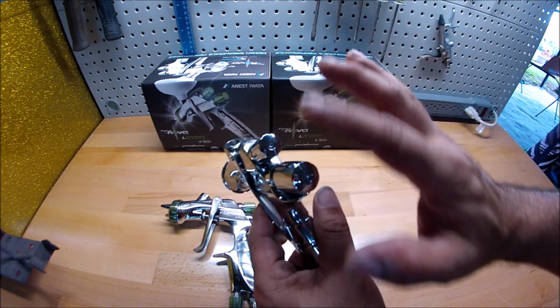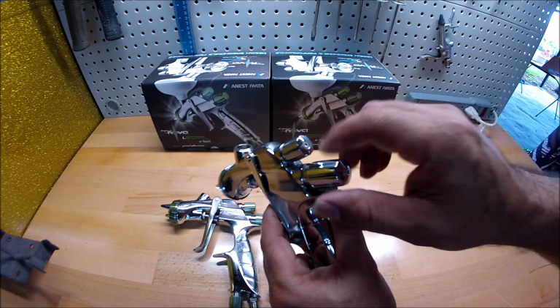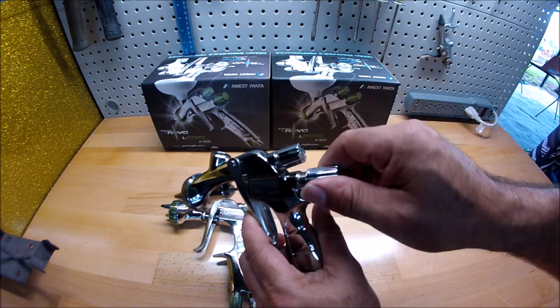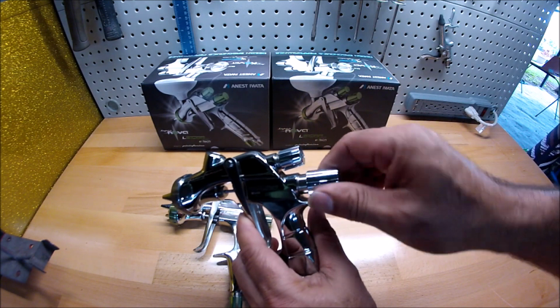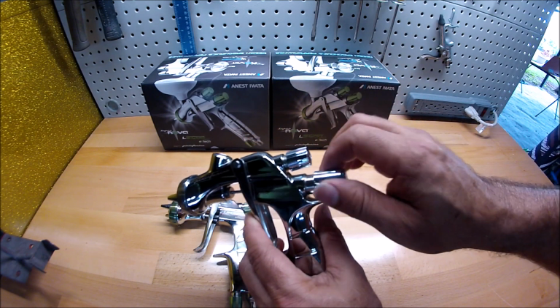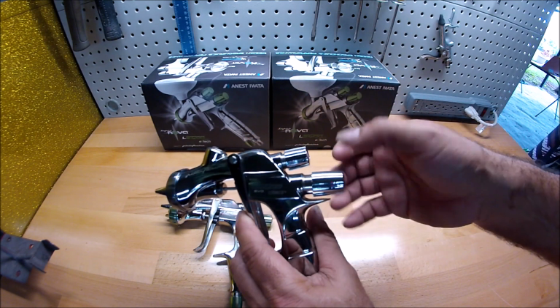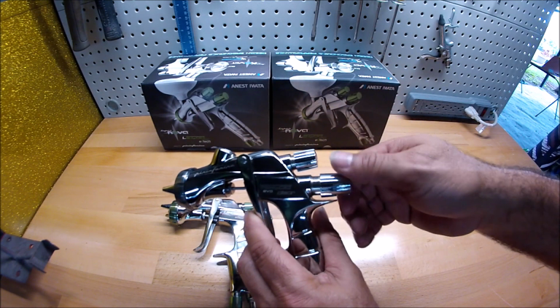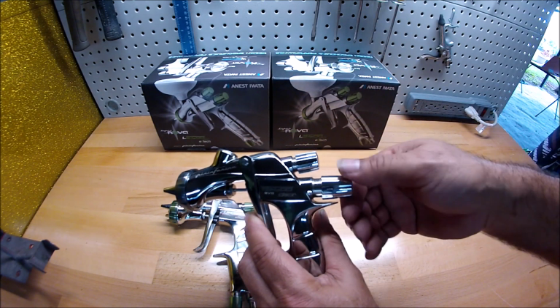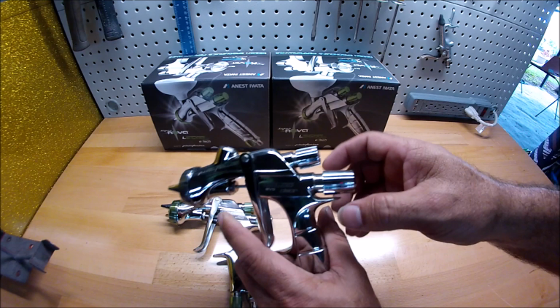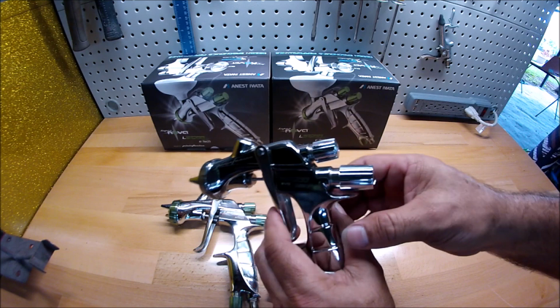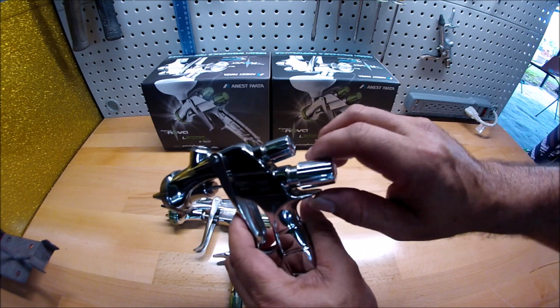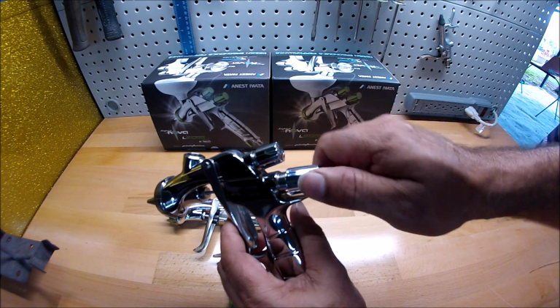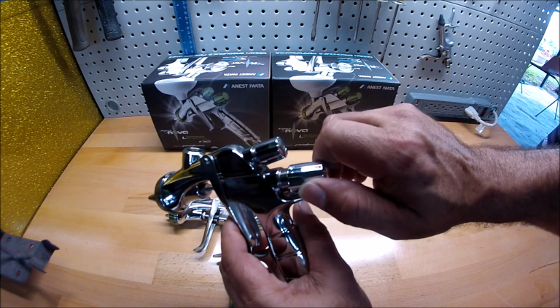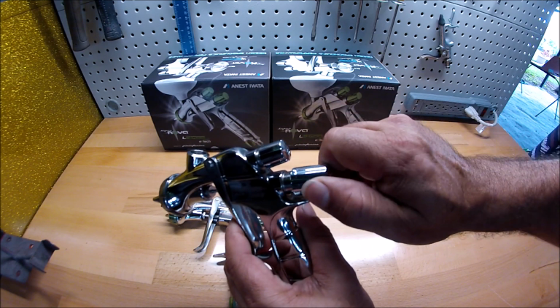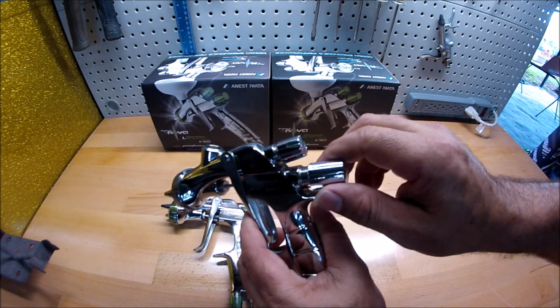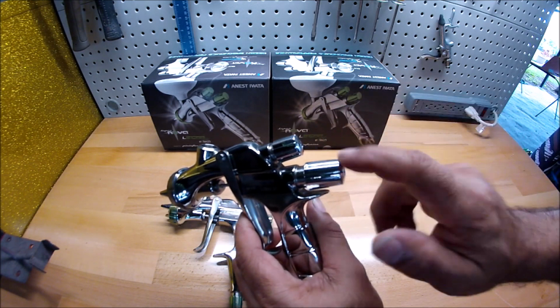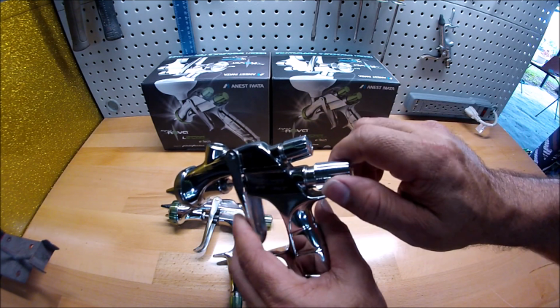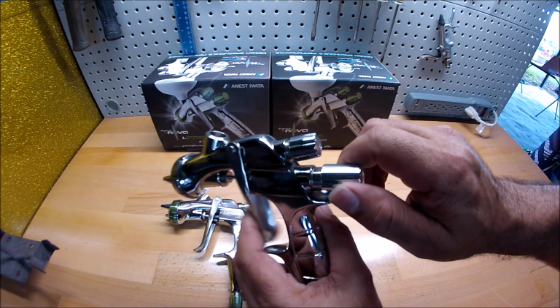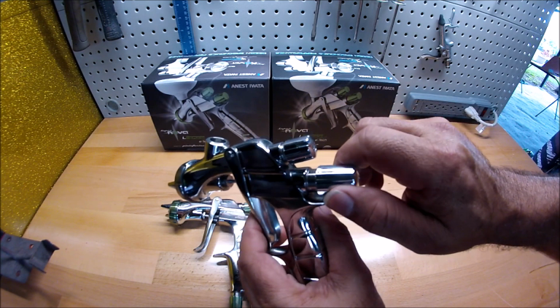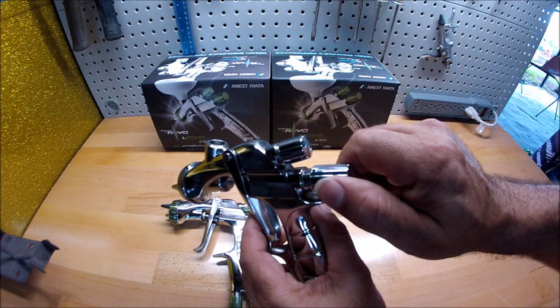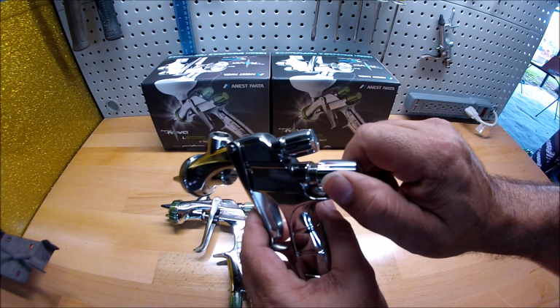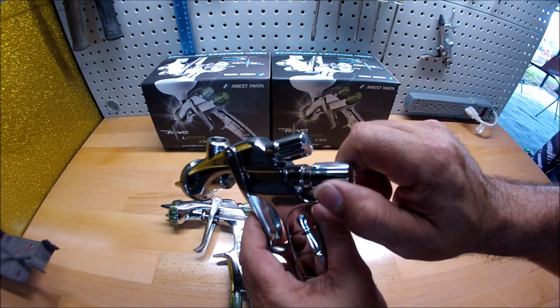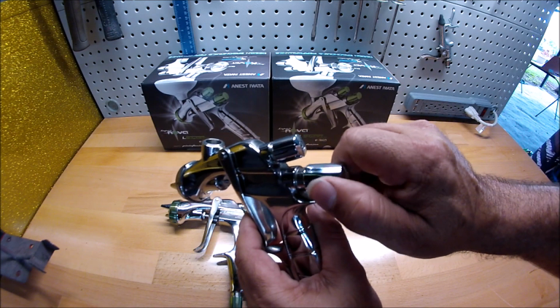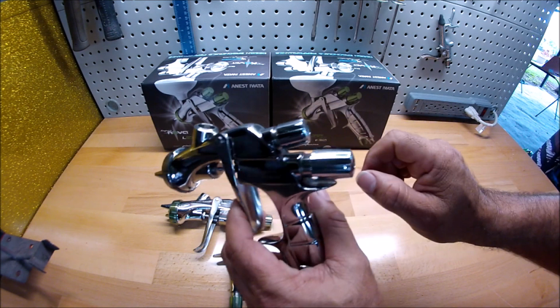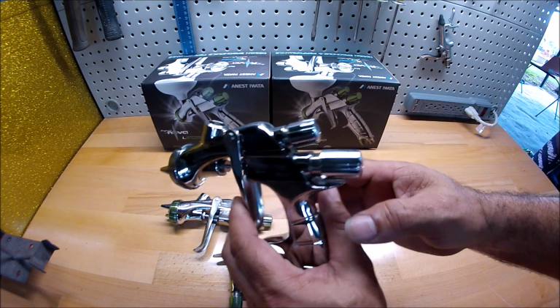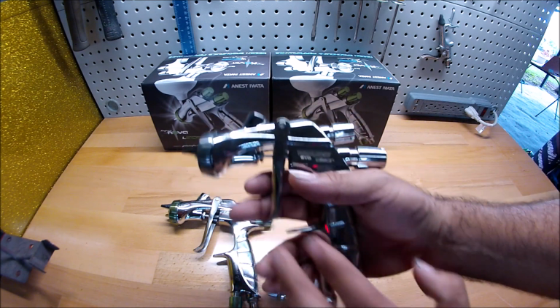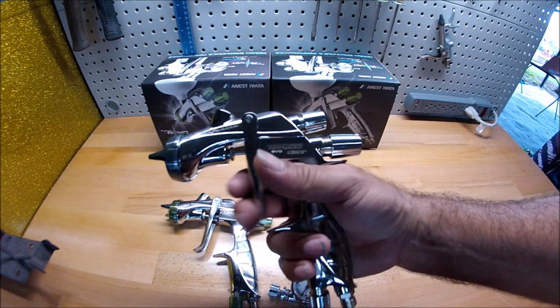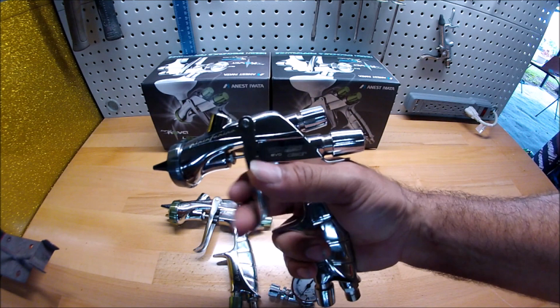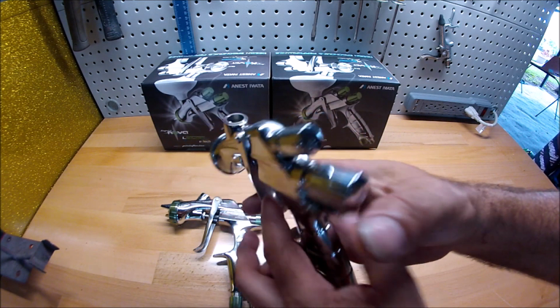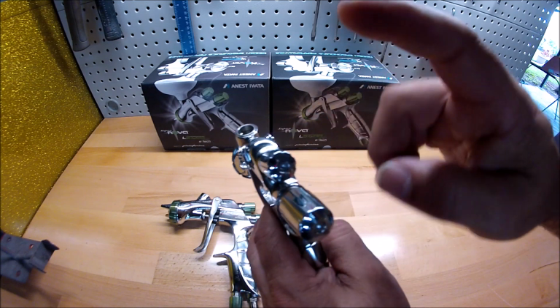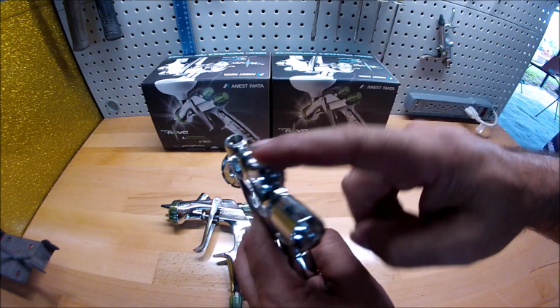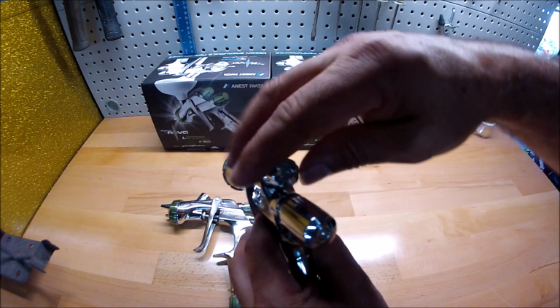I open it up all the way, pull the trigger, close it until the needle hits the trigger. Once I feel it moving I stop, so it's going to be wide open for the fluid.